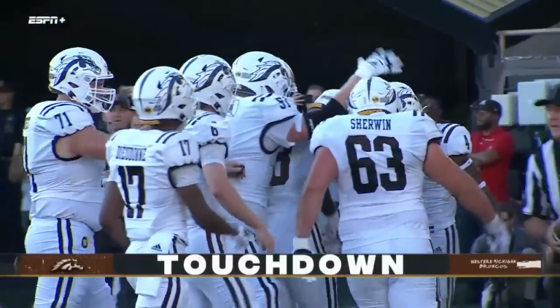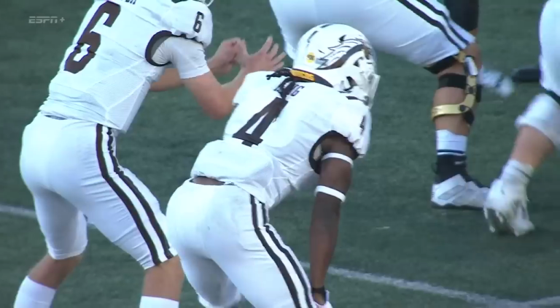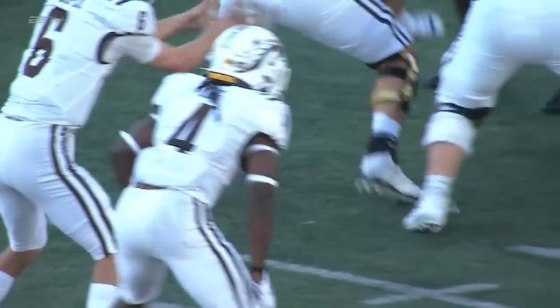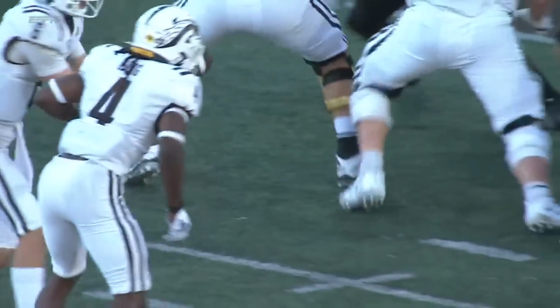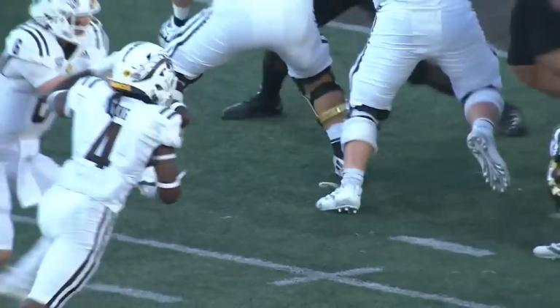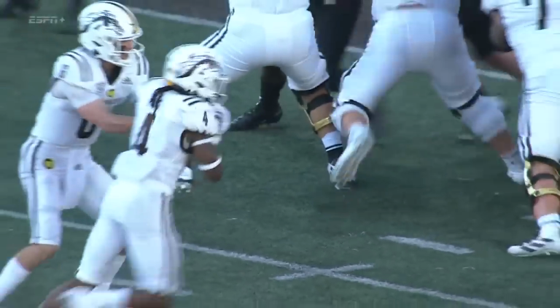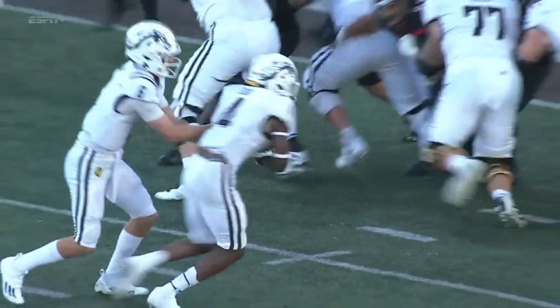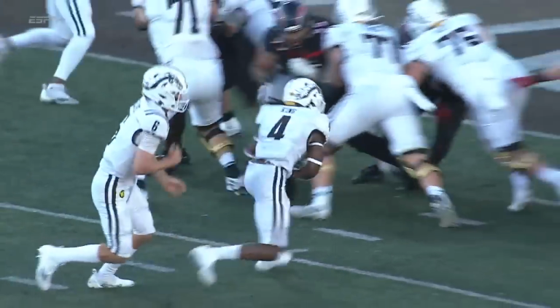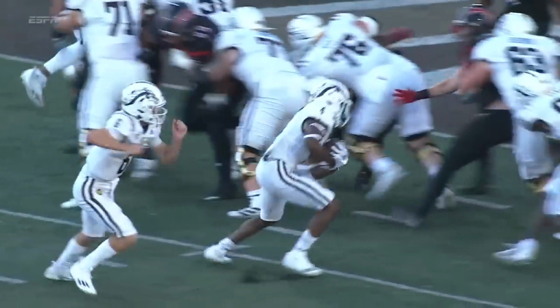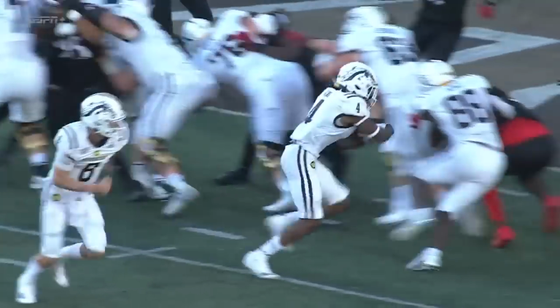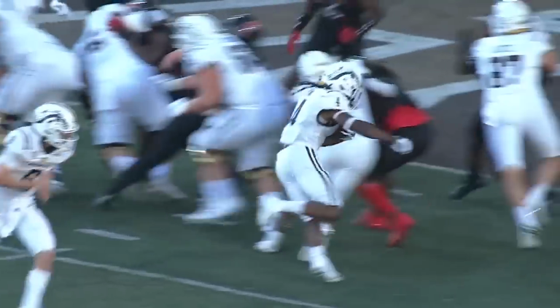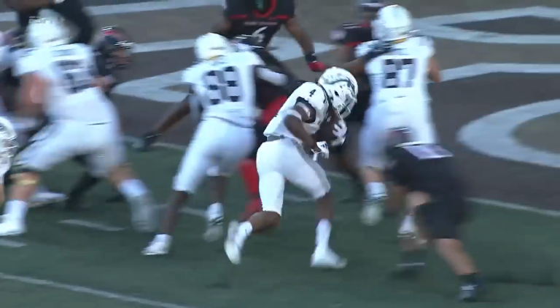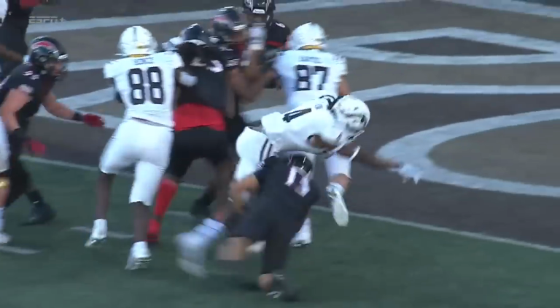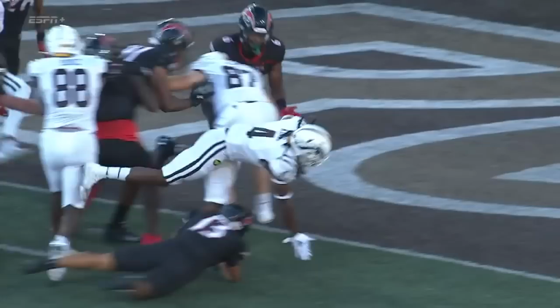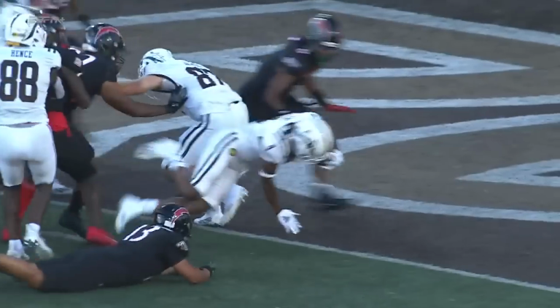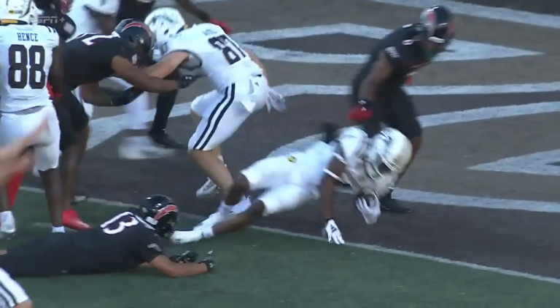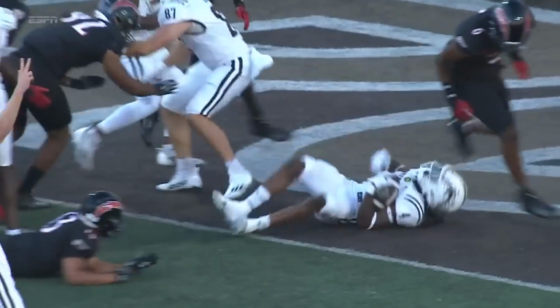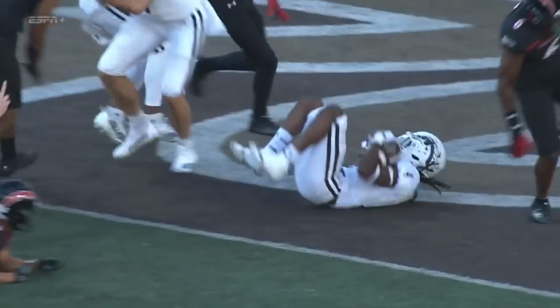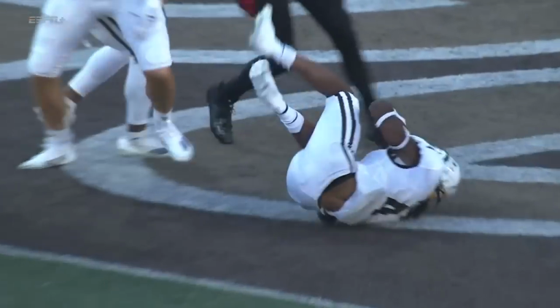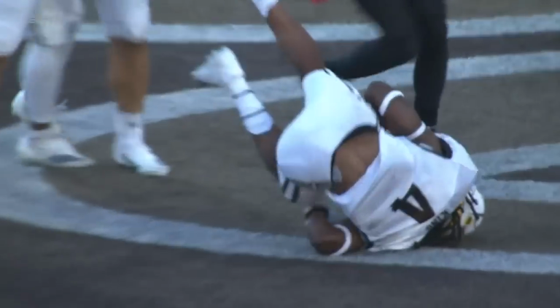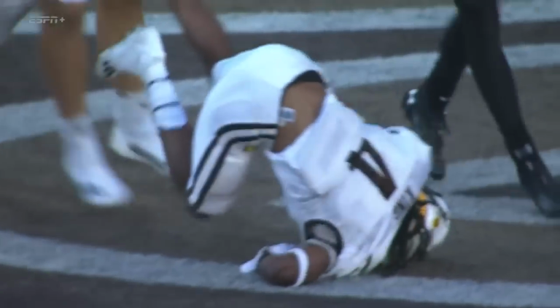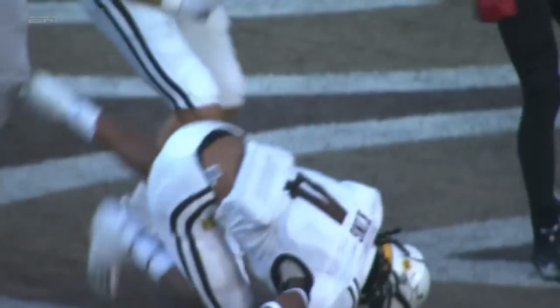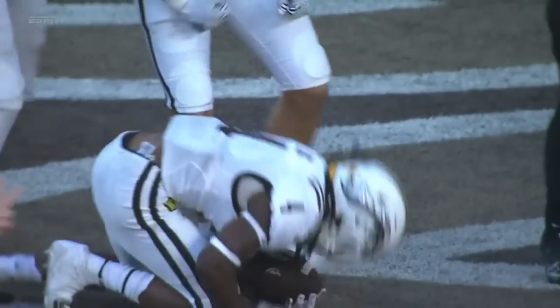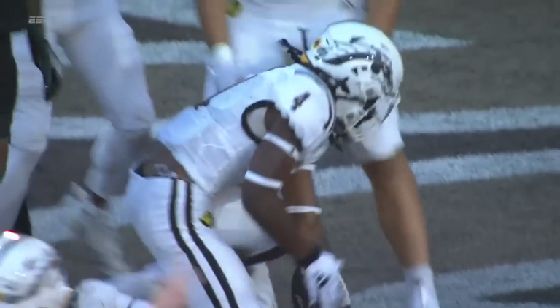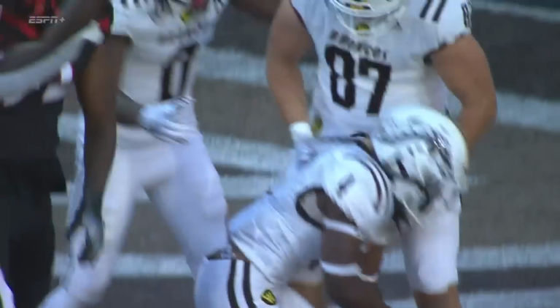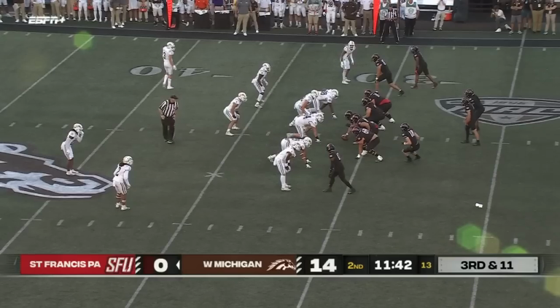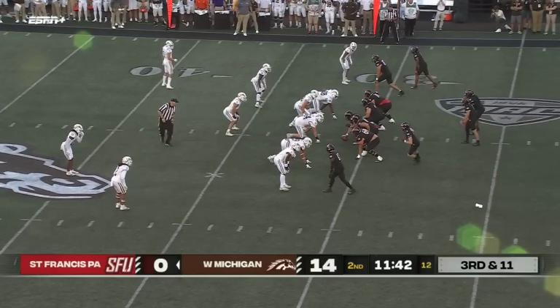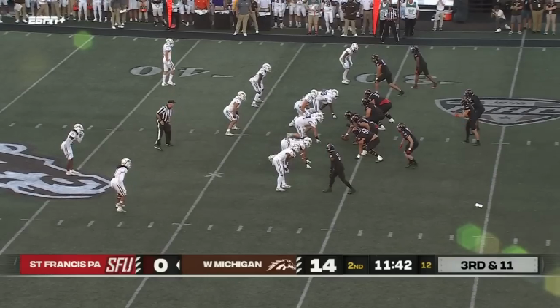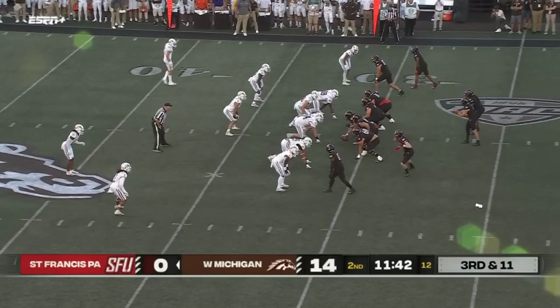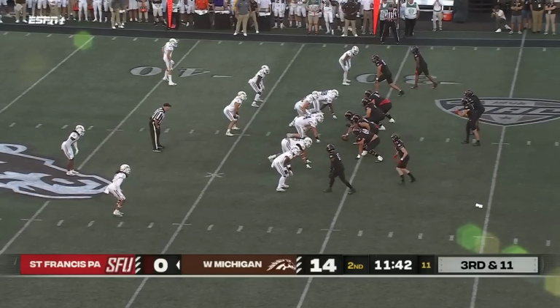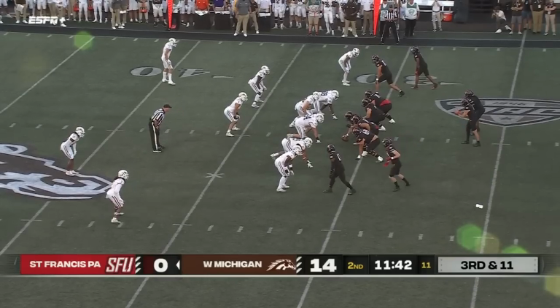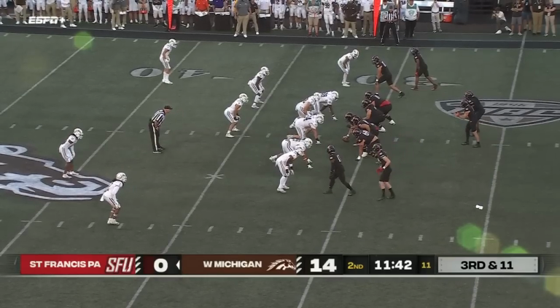They're doing it with that inside zone — just look at that offensive line, they're just moving people around. More pressure on Cole Doyle.